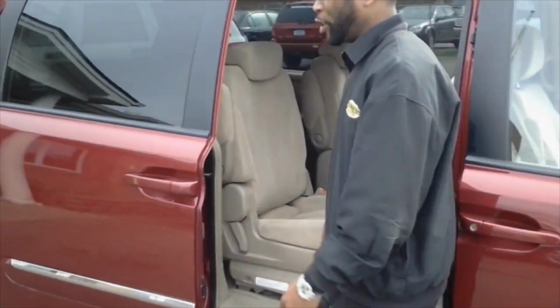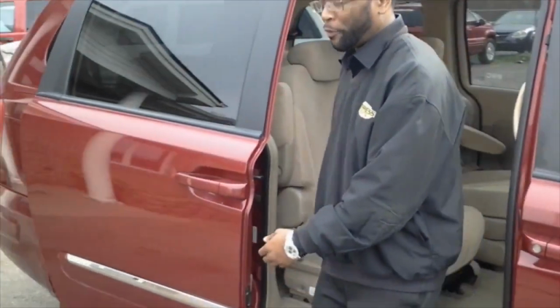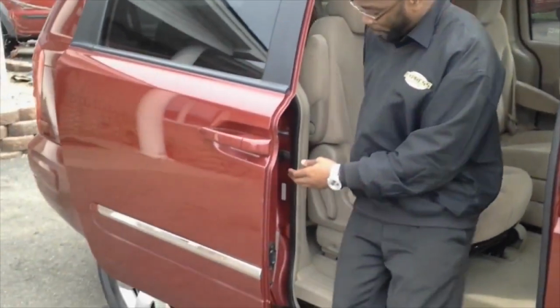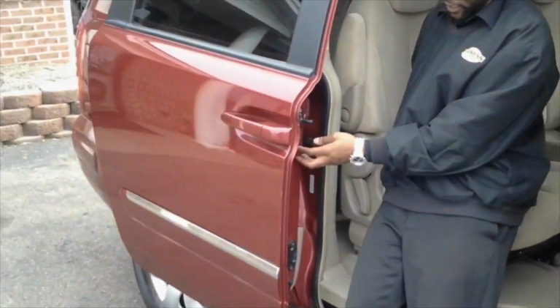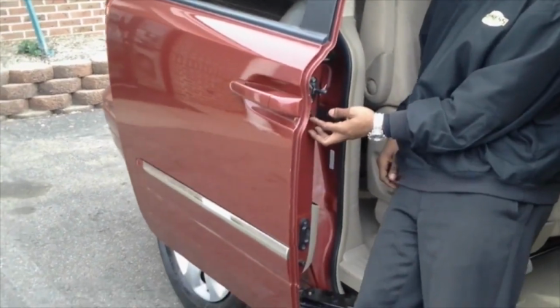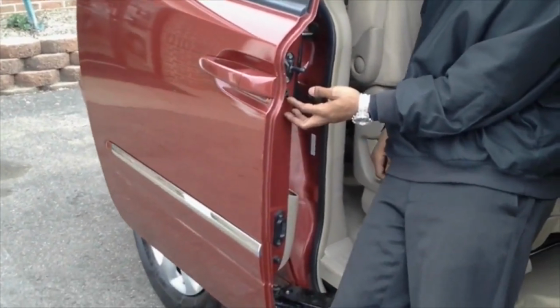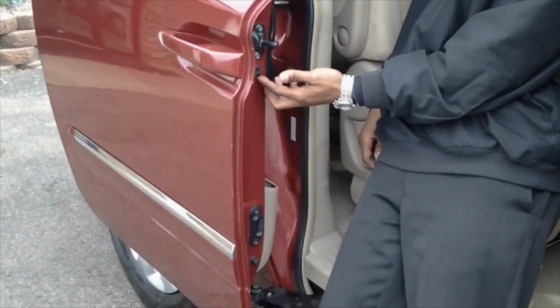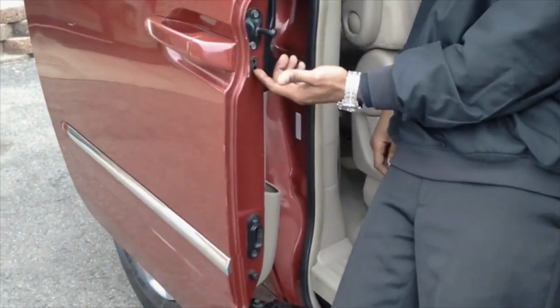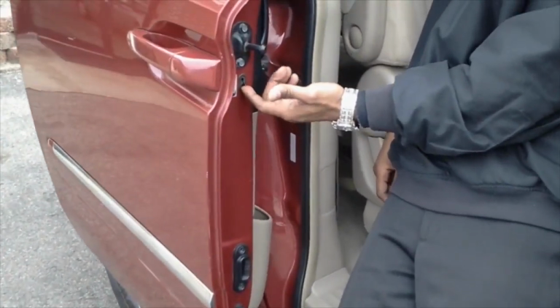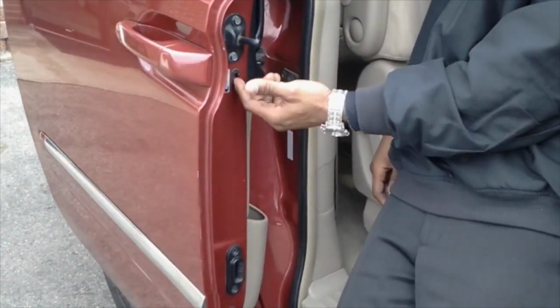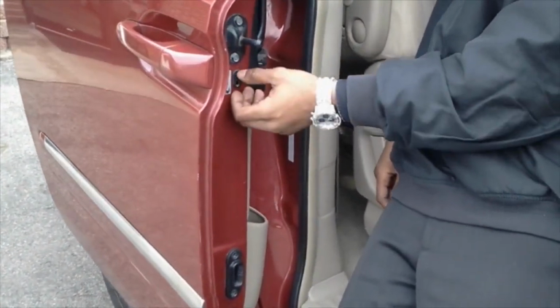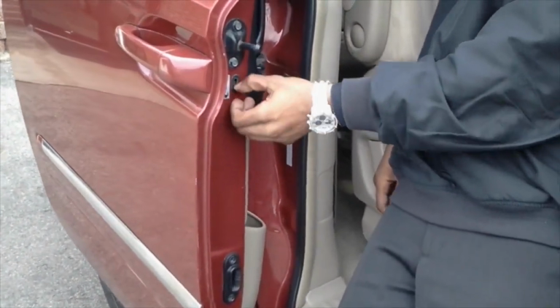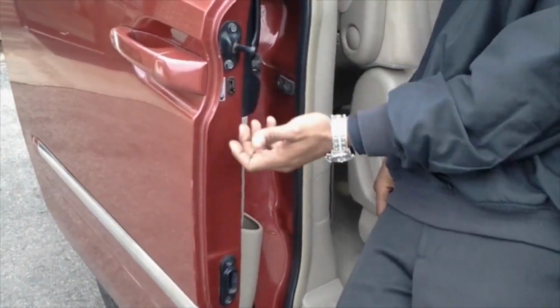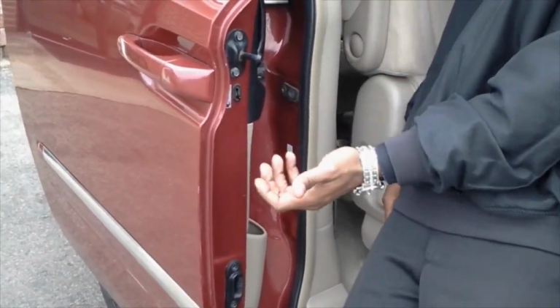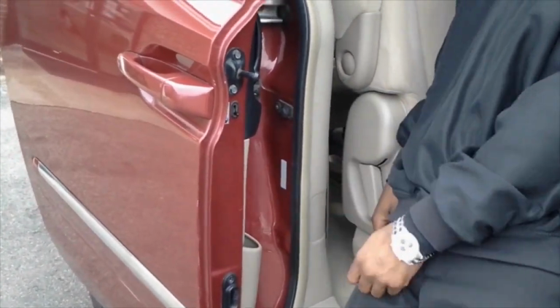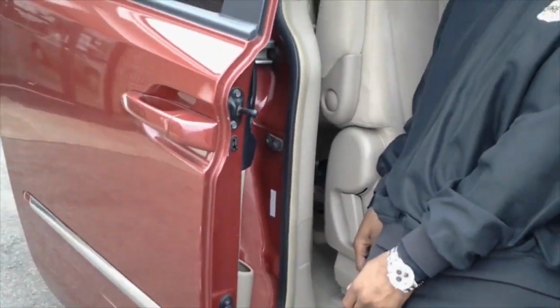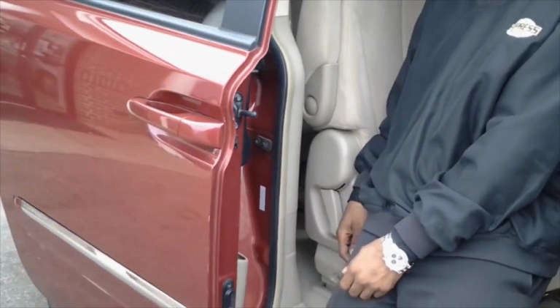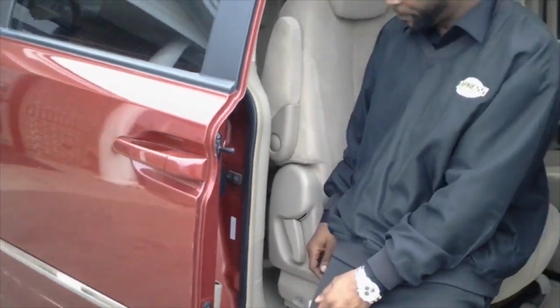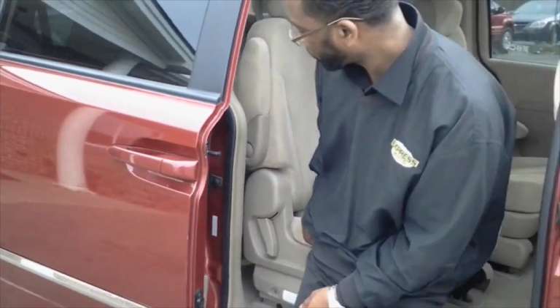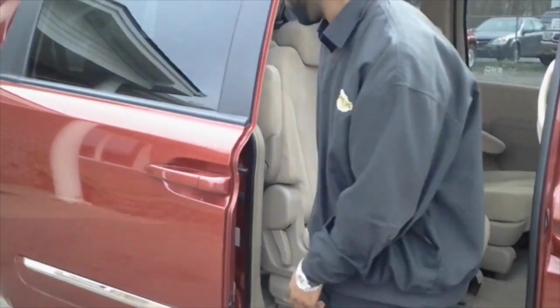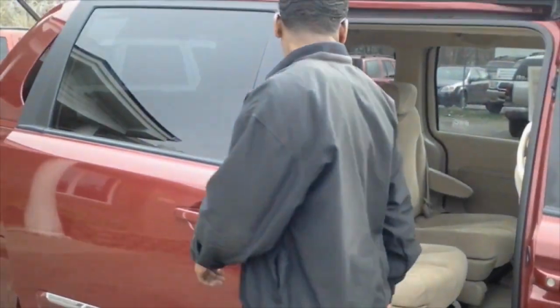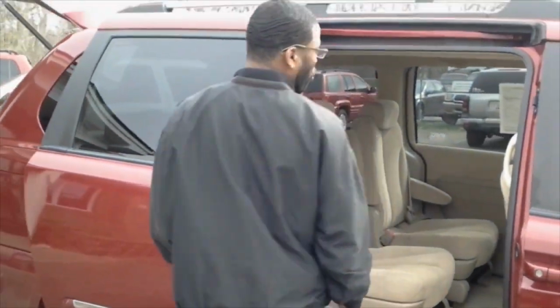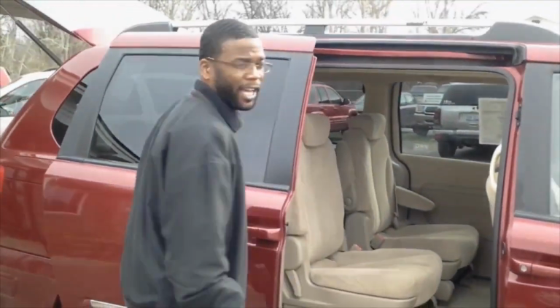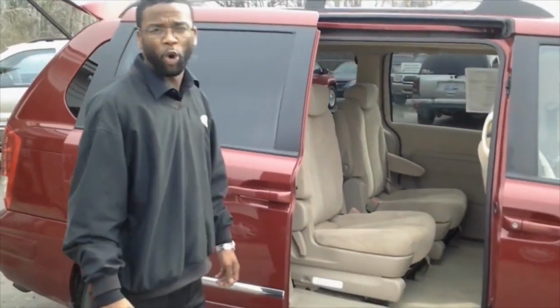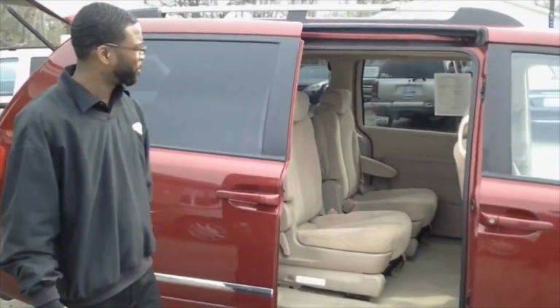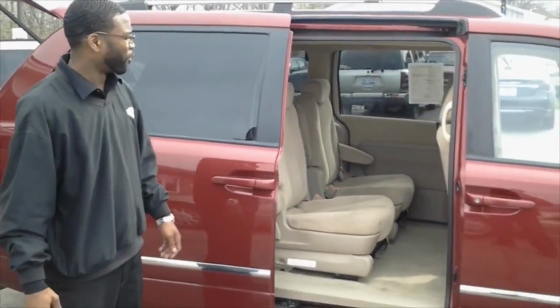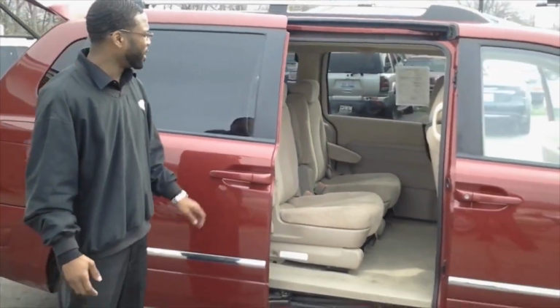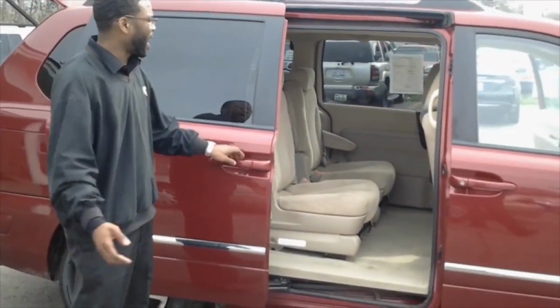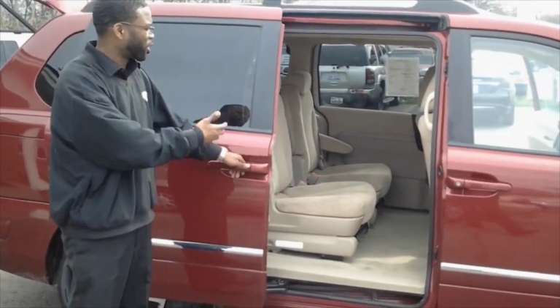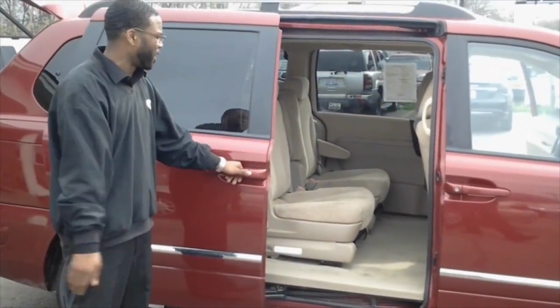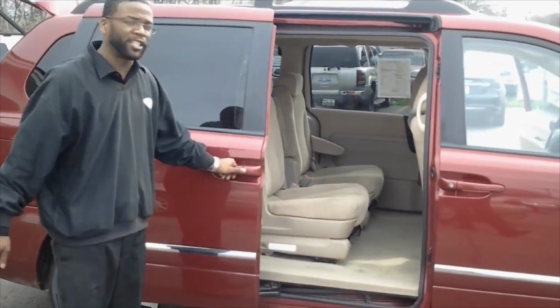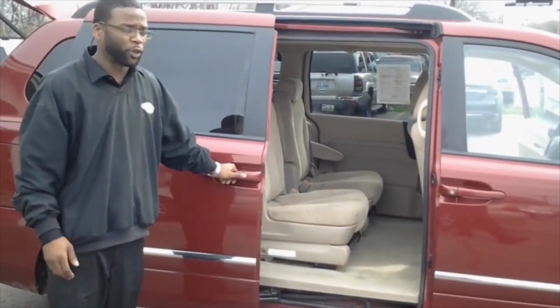Don't let me forget about the safety — child safety lock right here with easy access with the flip of a switch. And dual sliding doors for easy access and easy entry to the van.